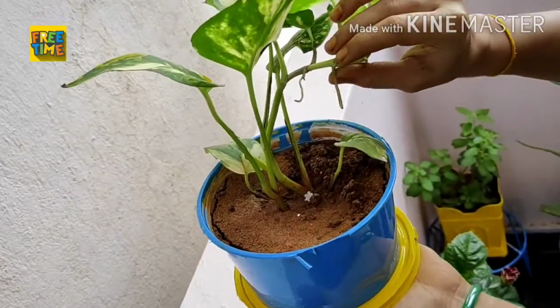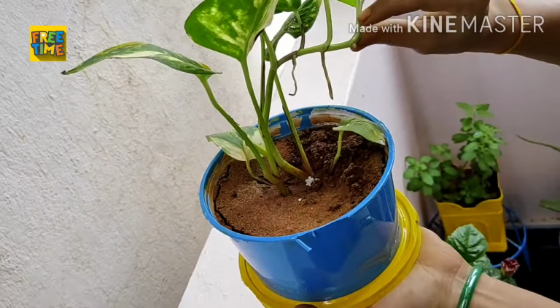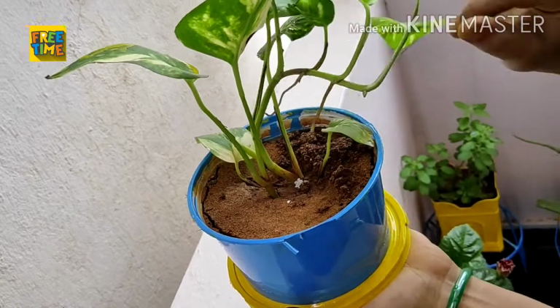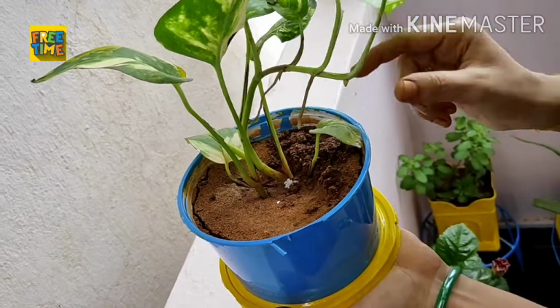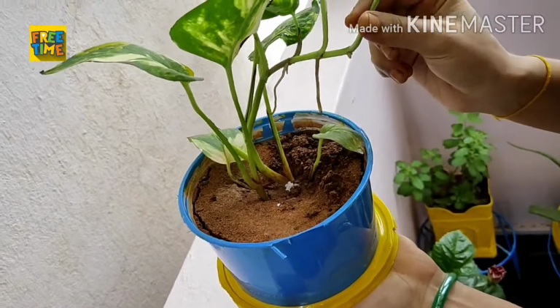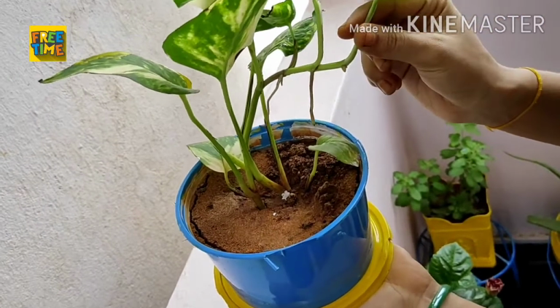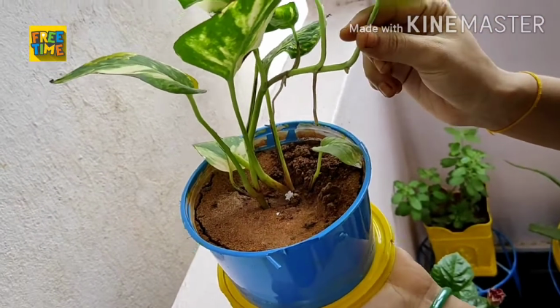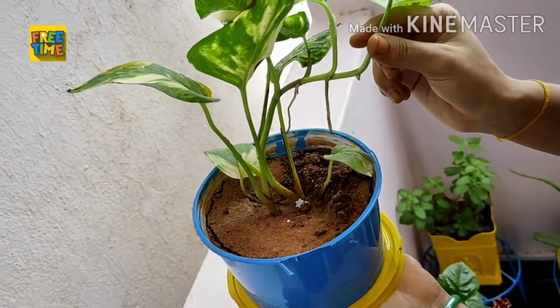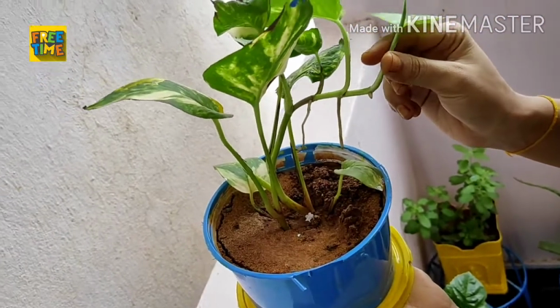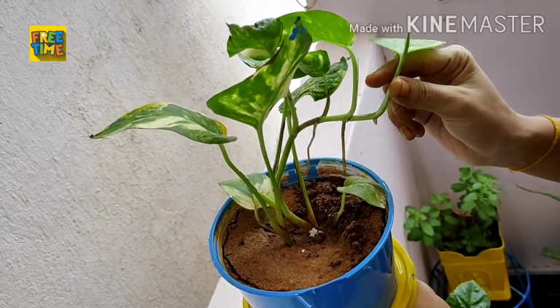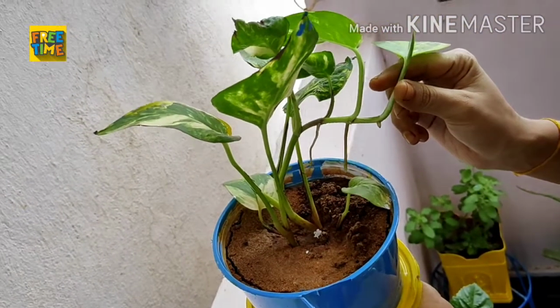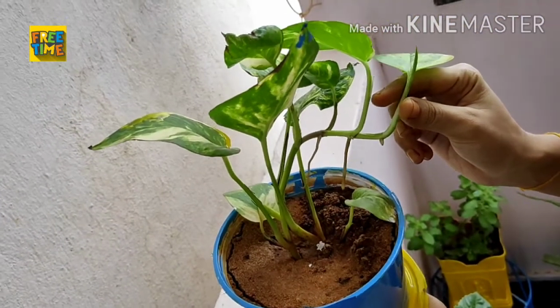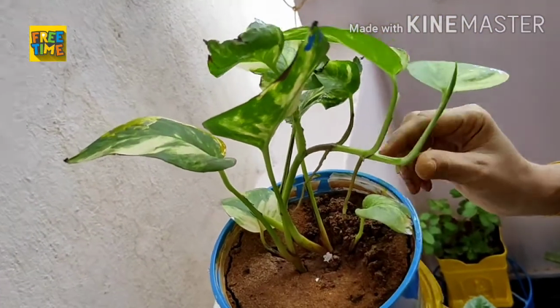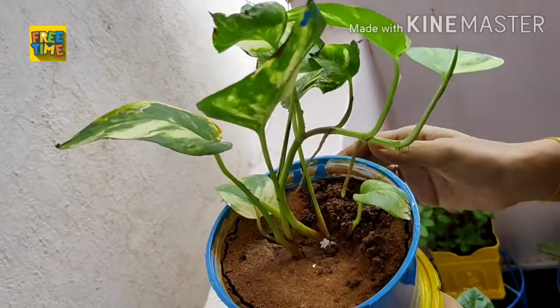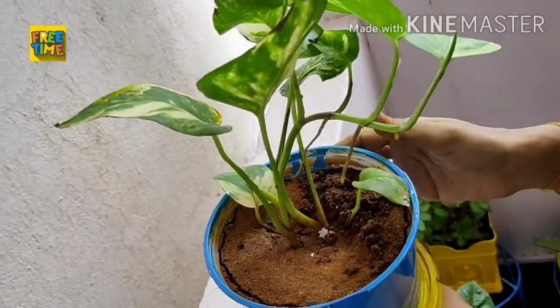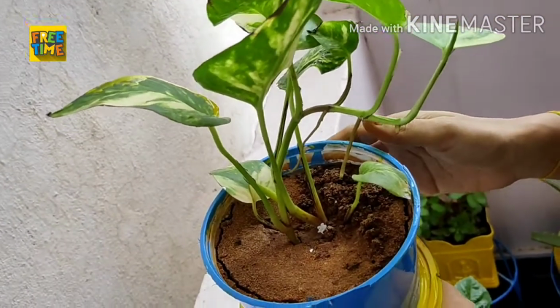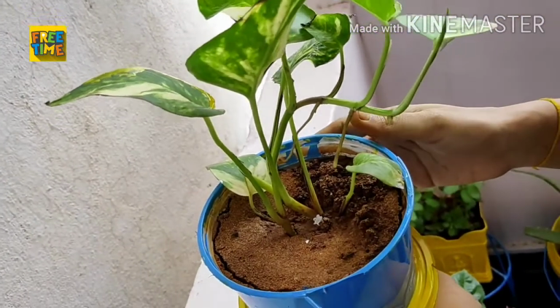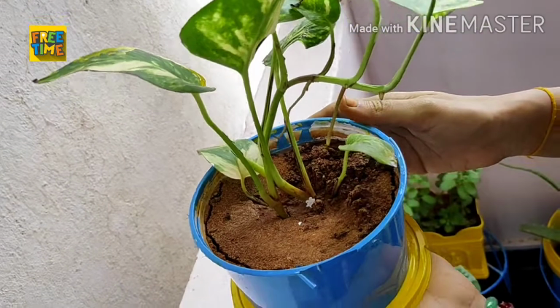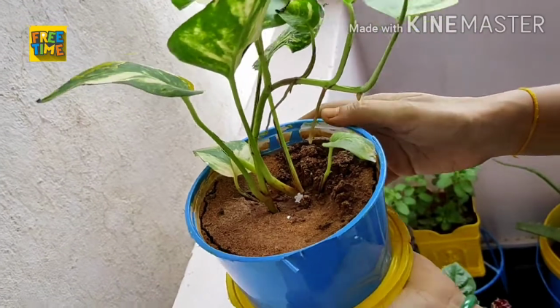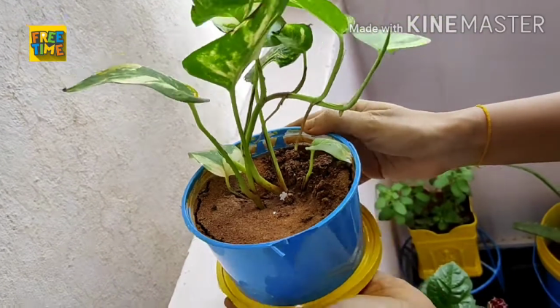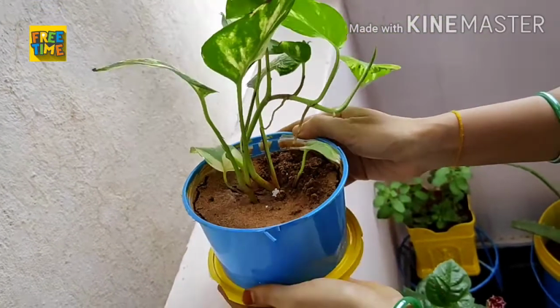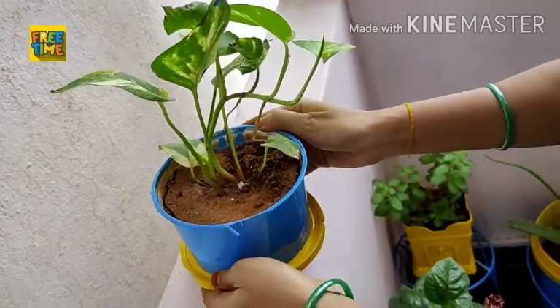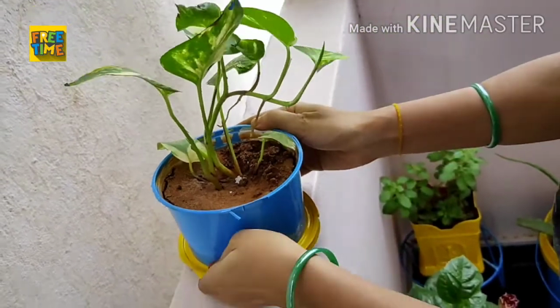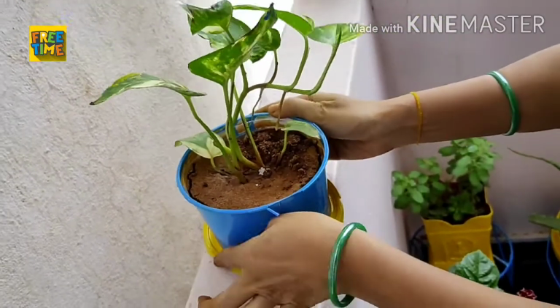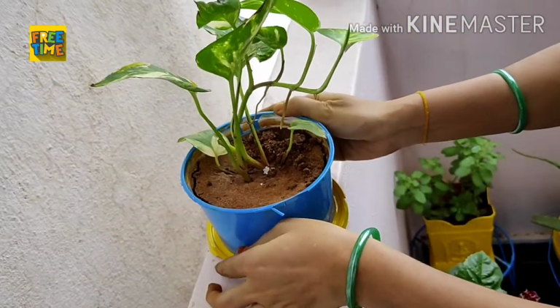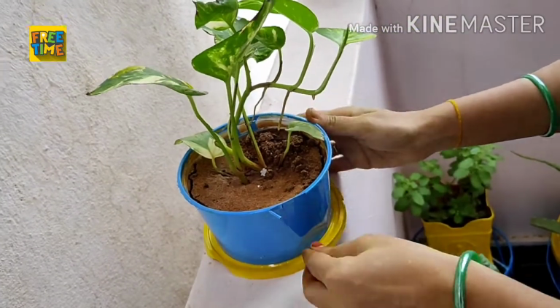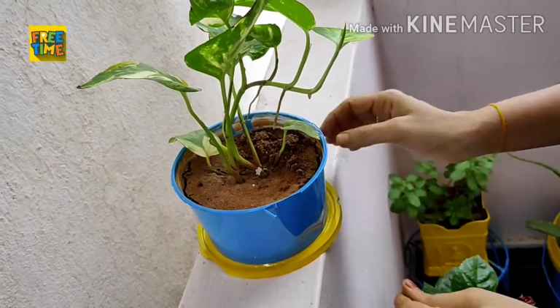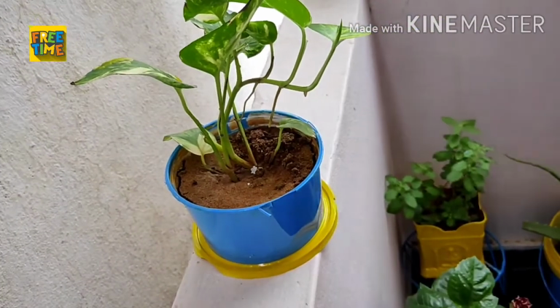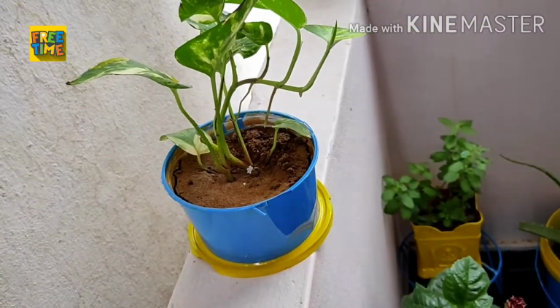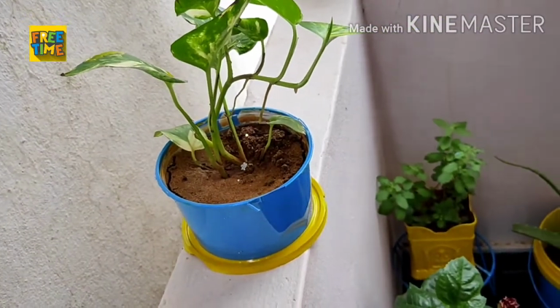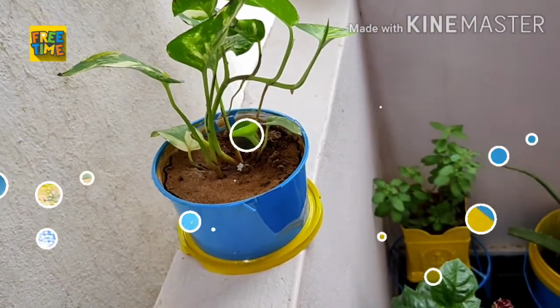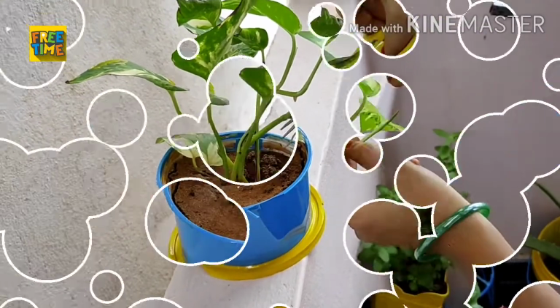I recently started growing money plant. With this small plant I propagated 3 individual plants. Let's see how I made it.